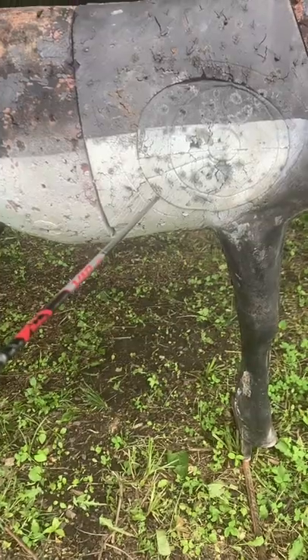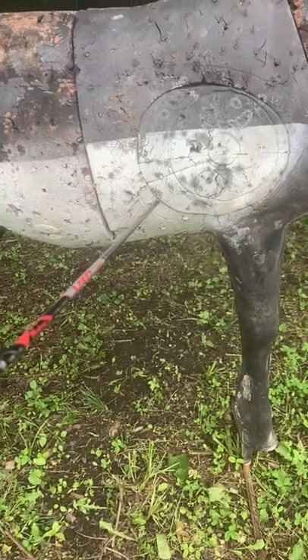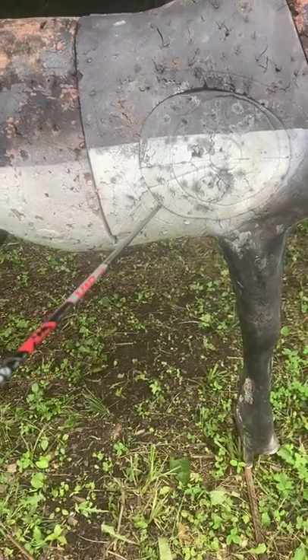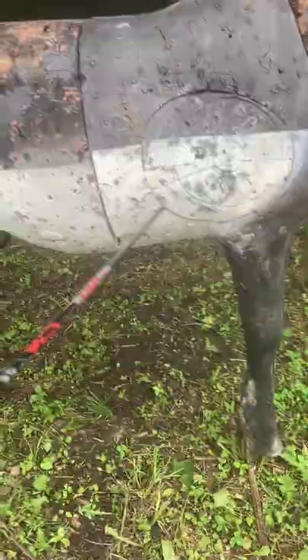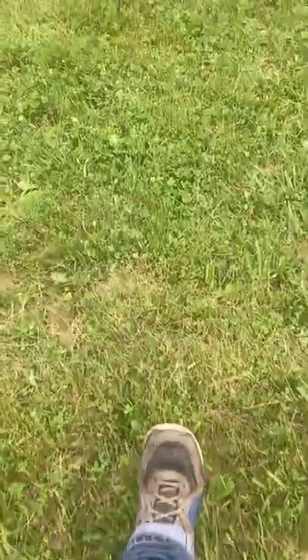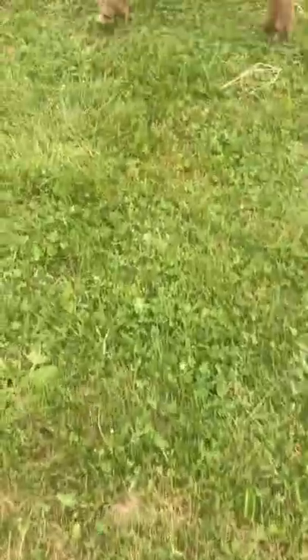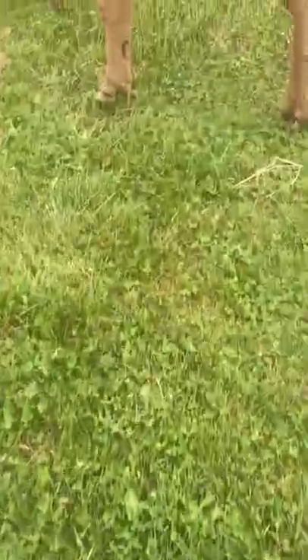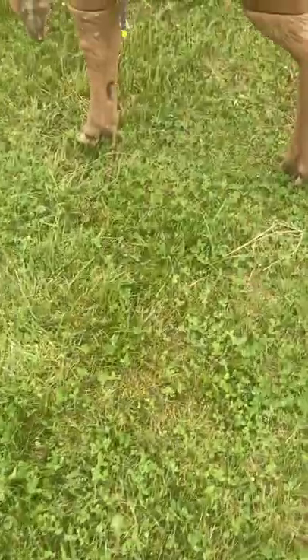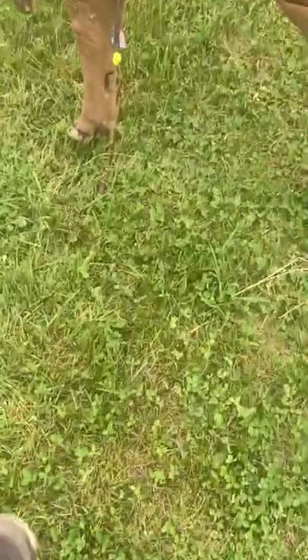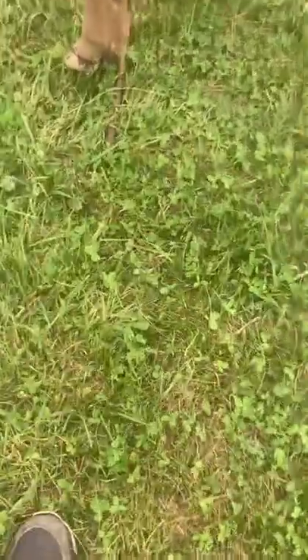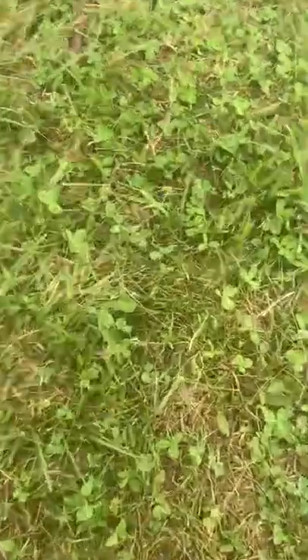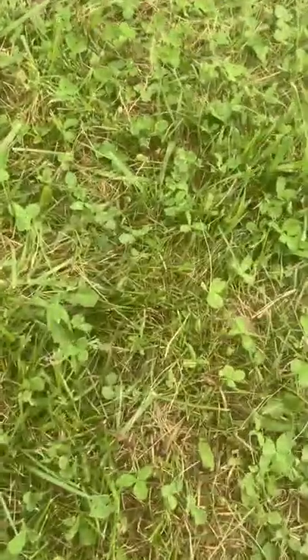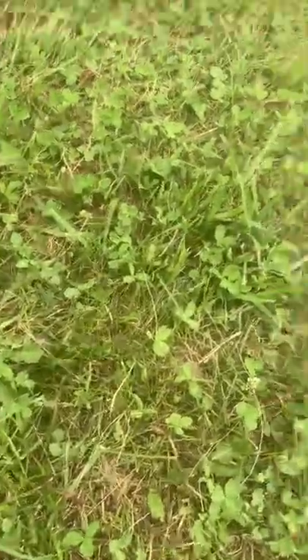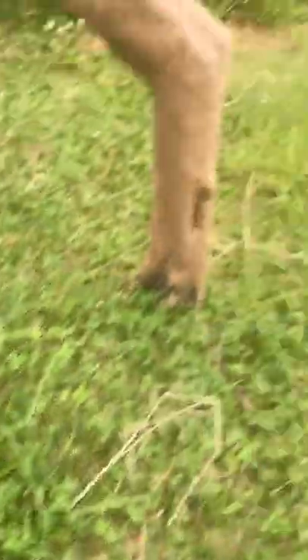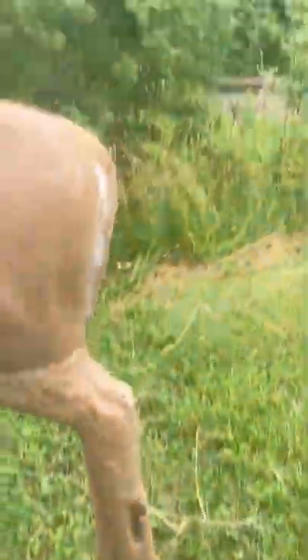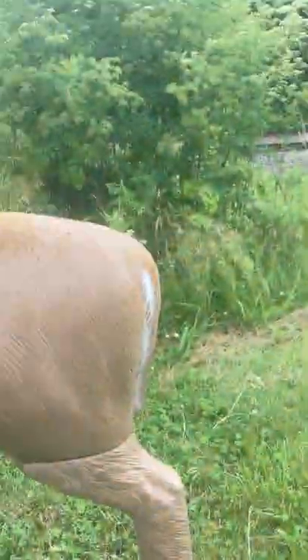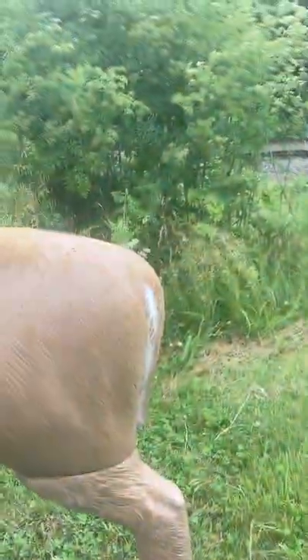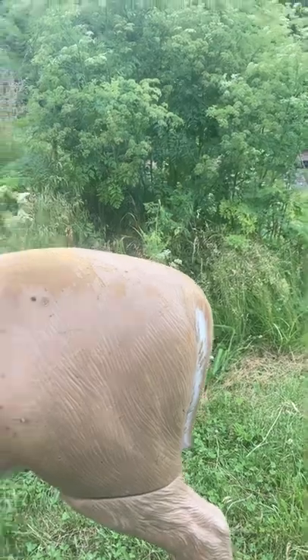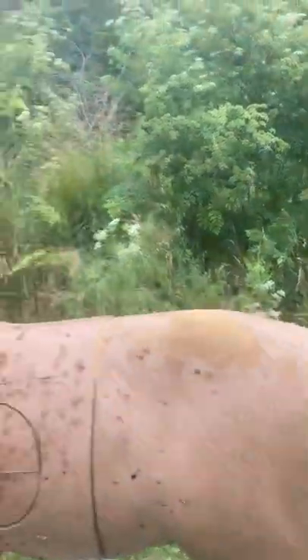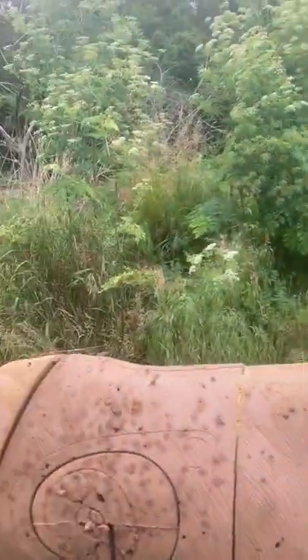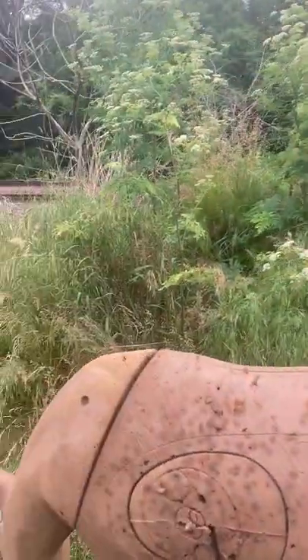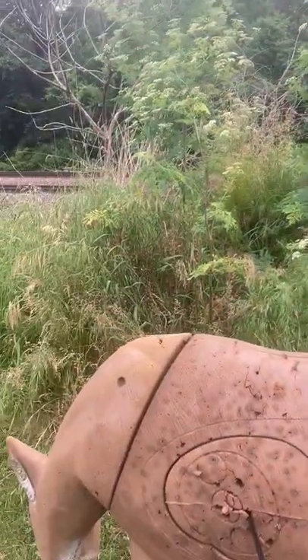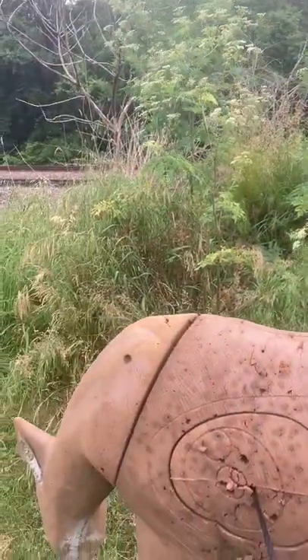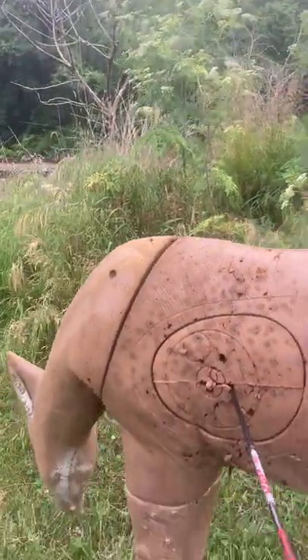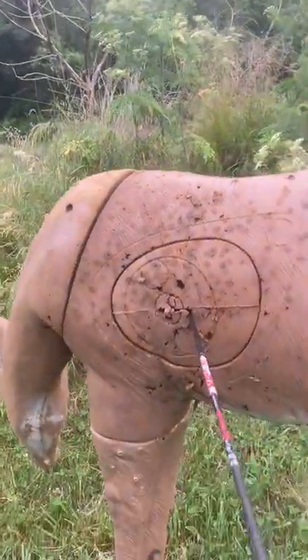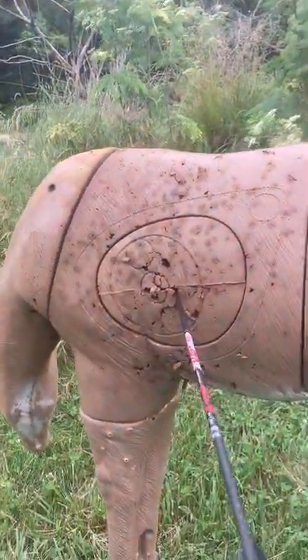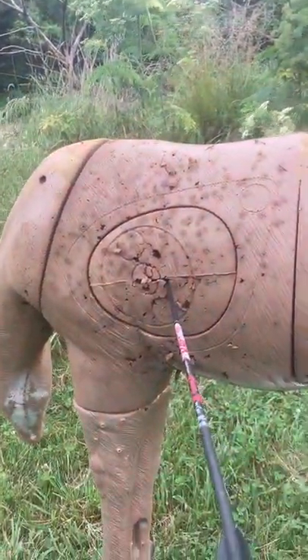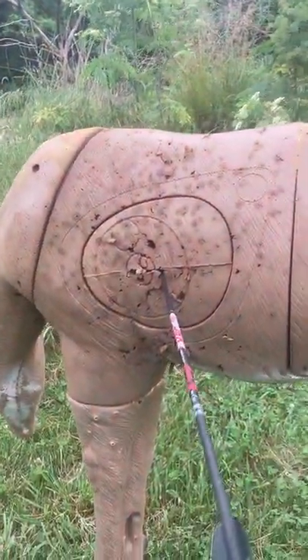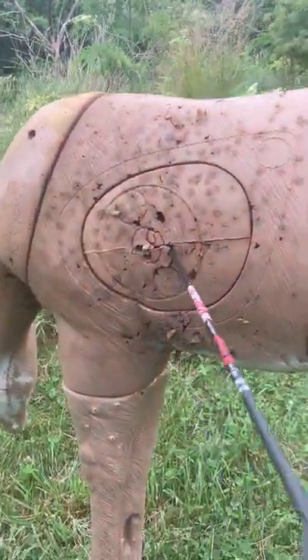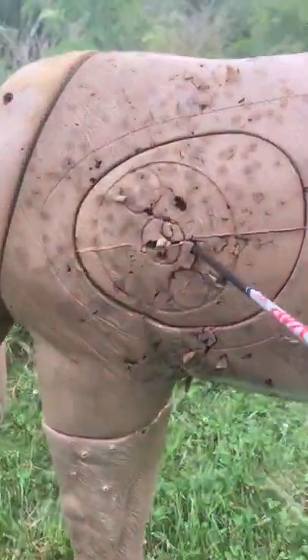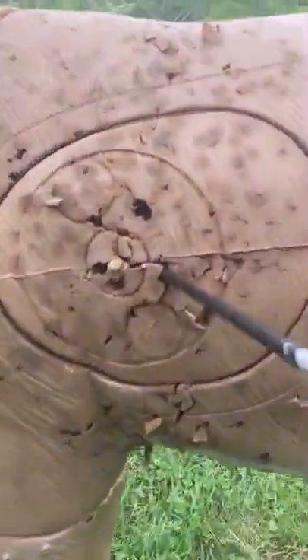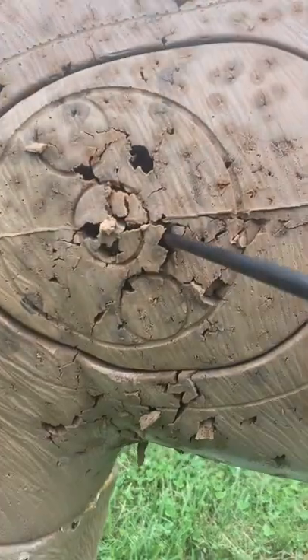Target two. I don't like target three — if I miss, it's going right into the brush. But thankfully I didn't miss; I got a 10.